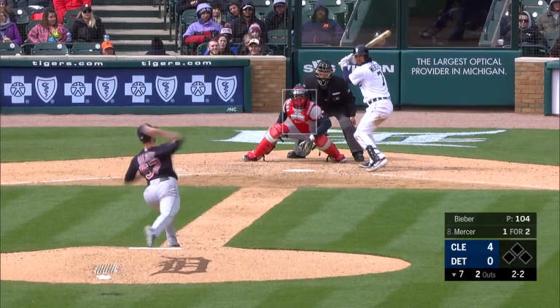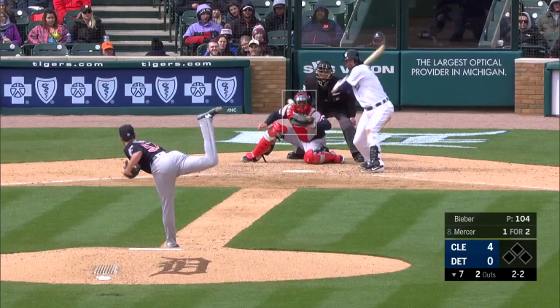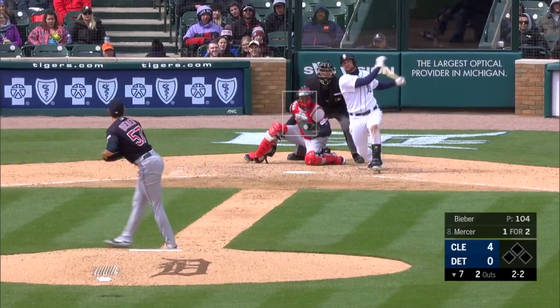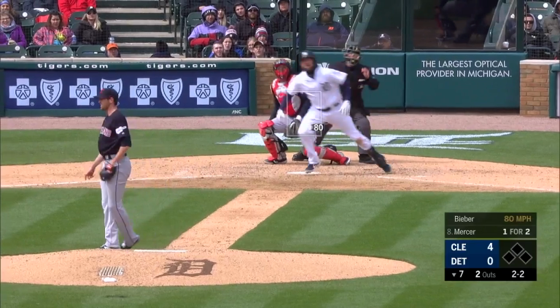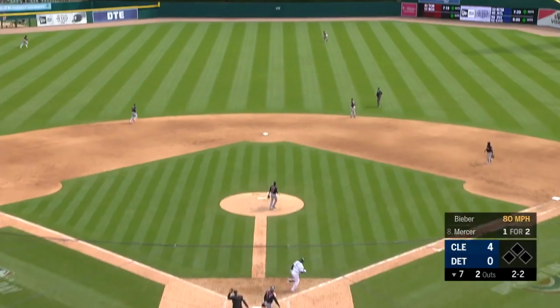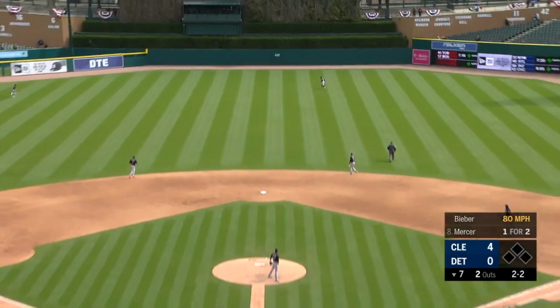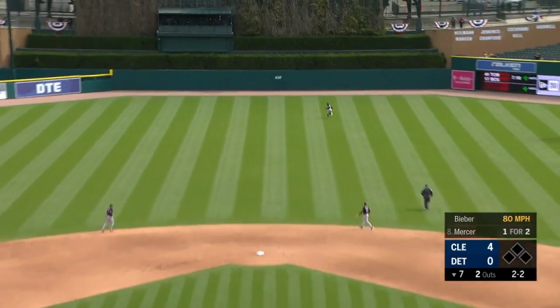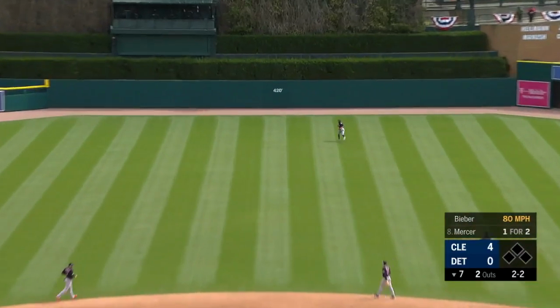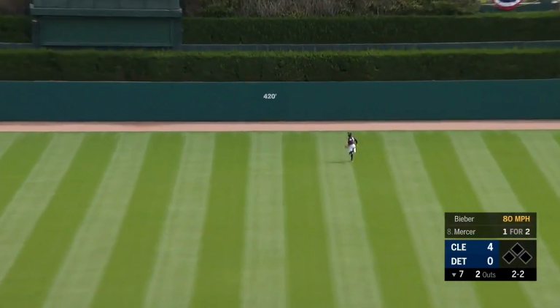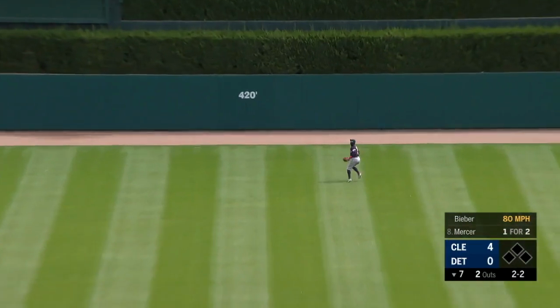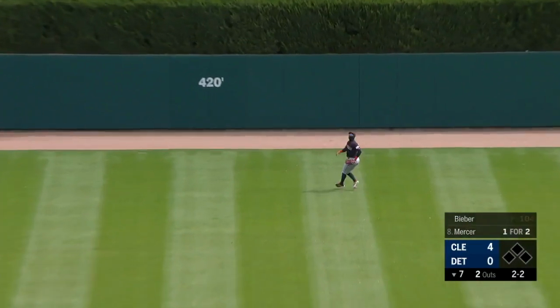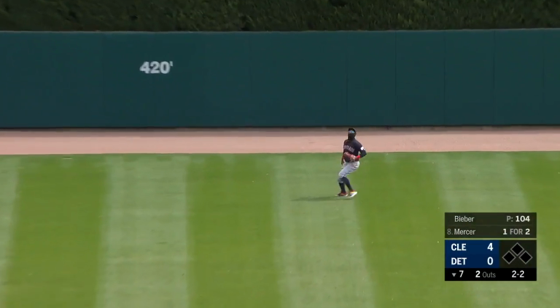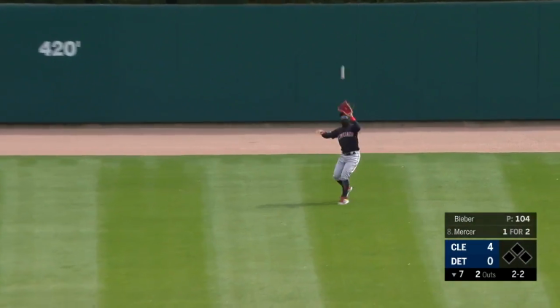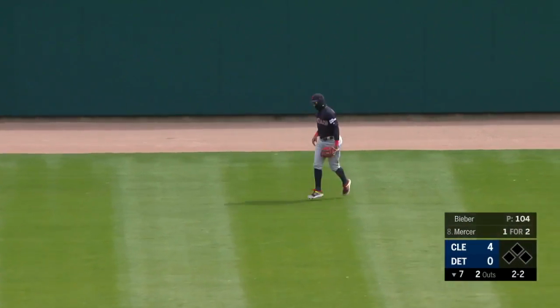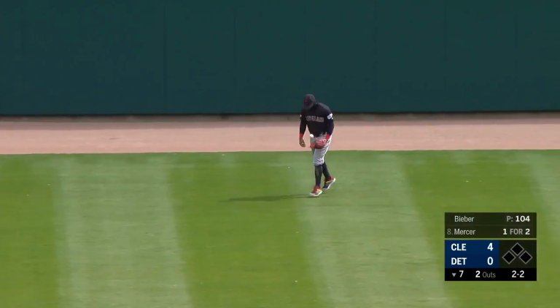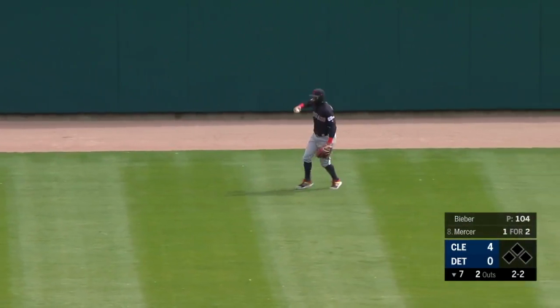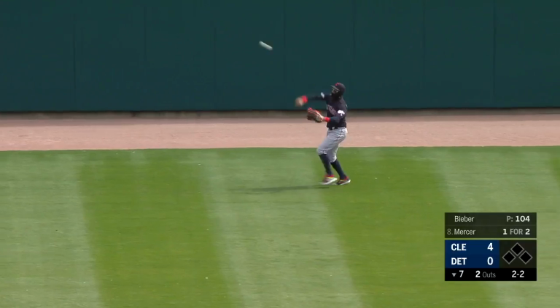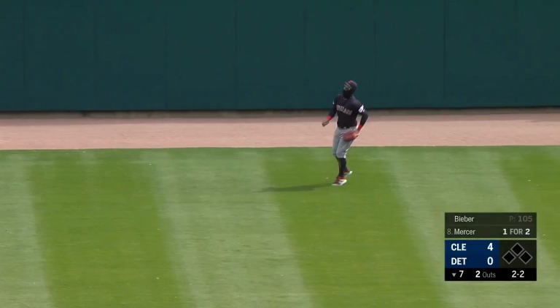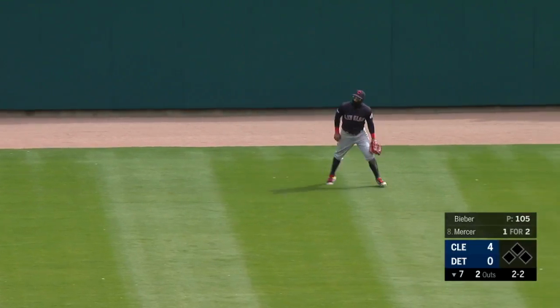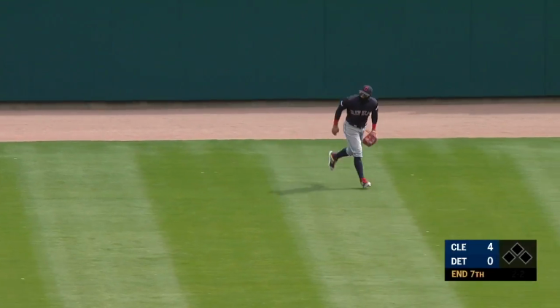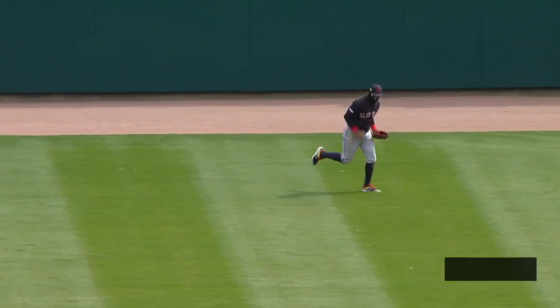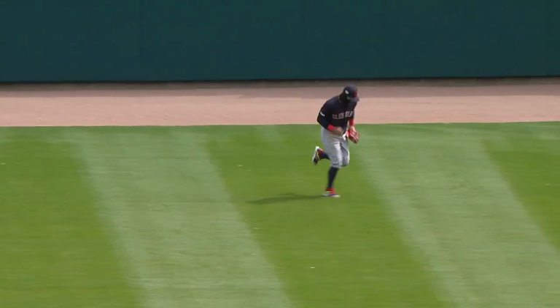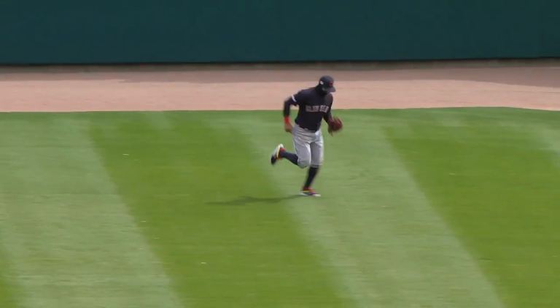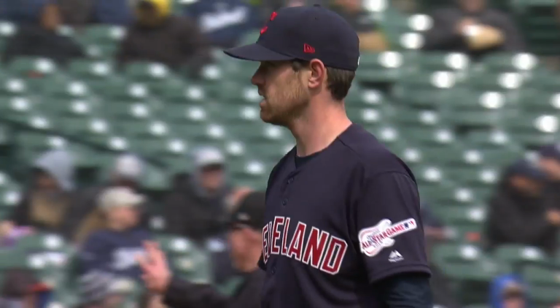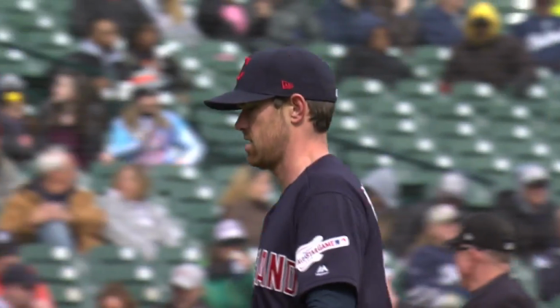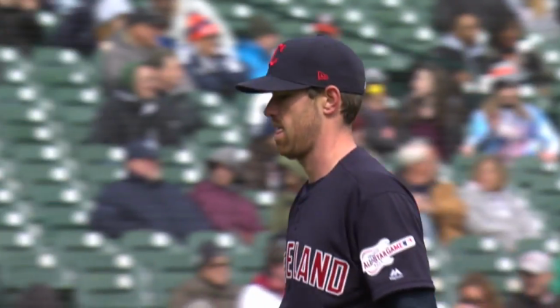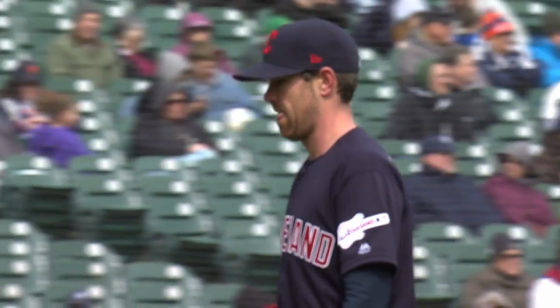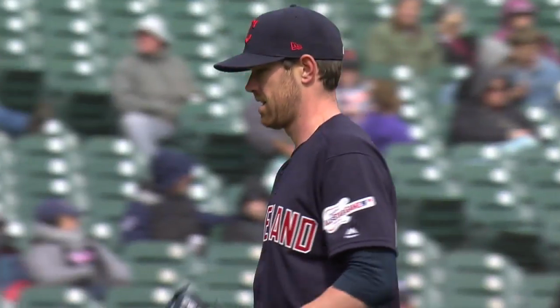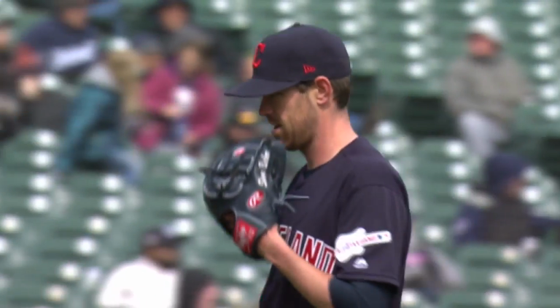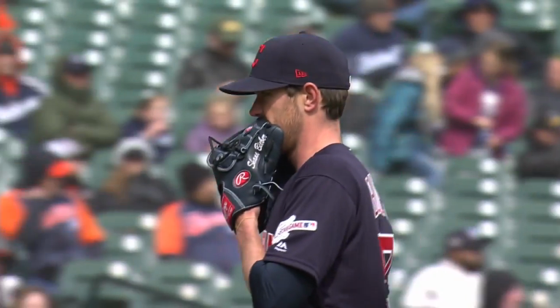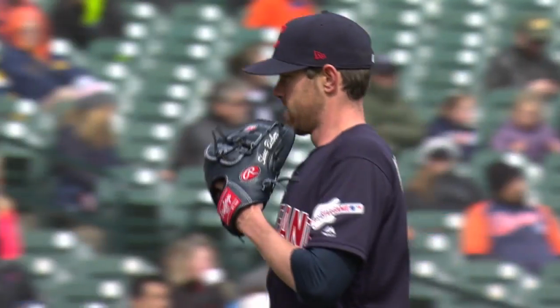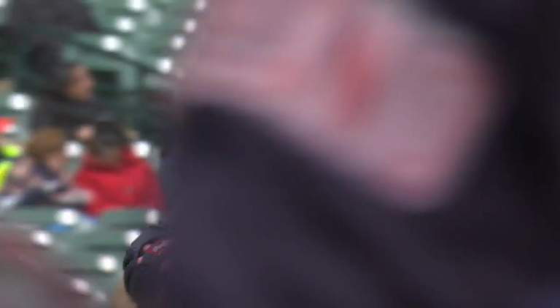Jordy Mercer — his pitch — swung on, hammered to deep center. Martin again has plenty of room out there. What a day for Shane Bieber — it'll come to an end as he gives the Indians seven shutout innings today. He struck out six and walked one, giving up three base hits.